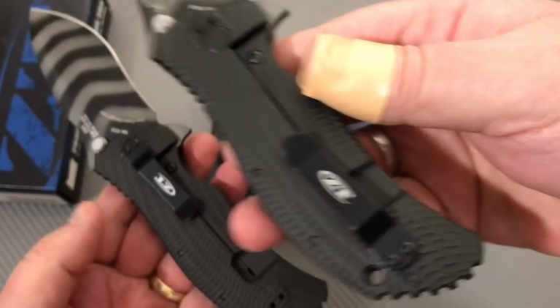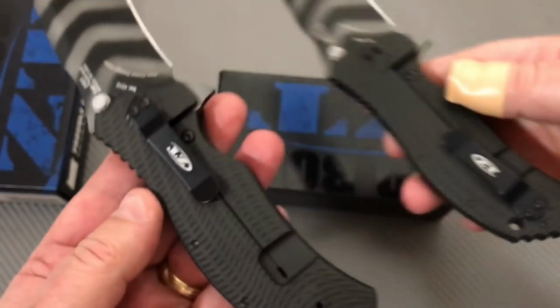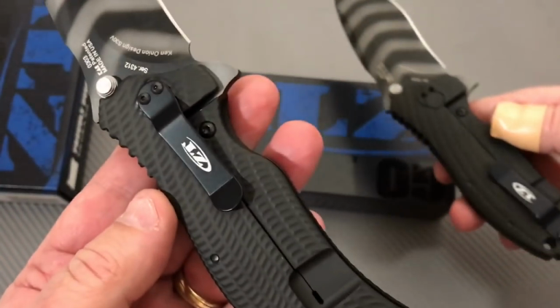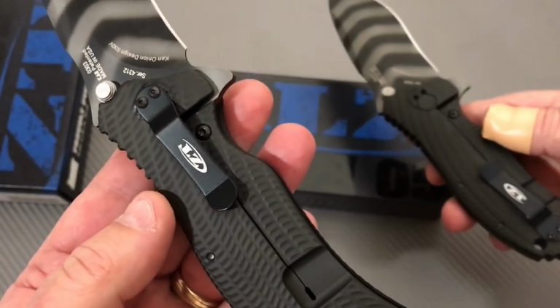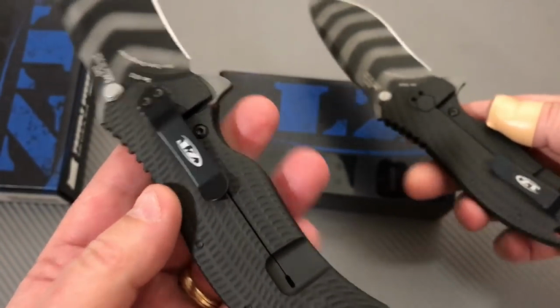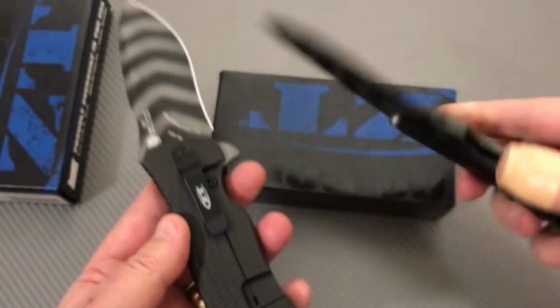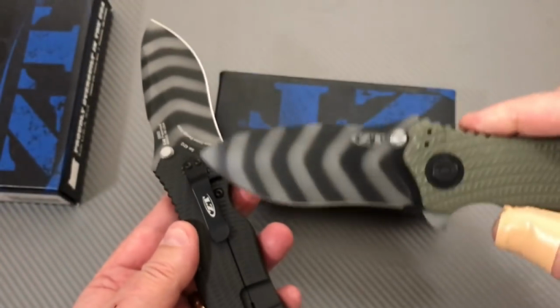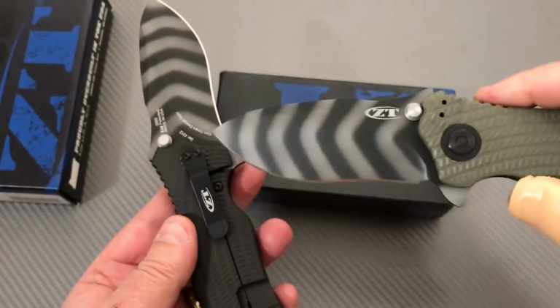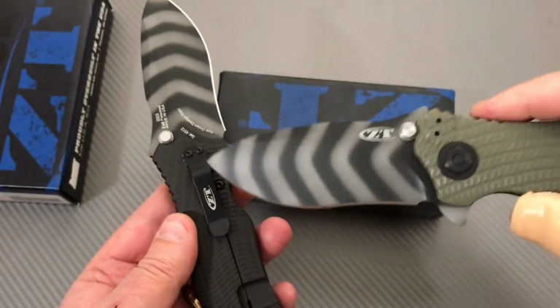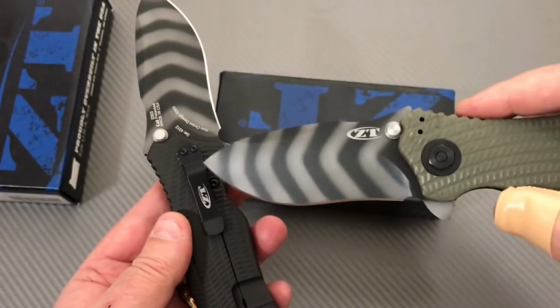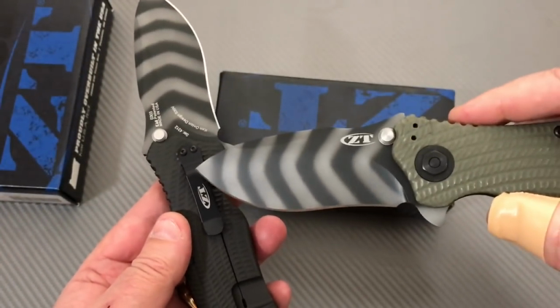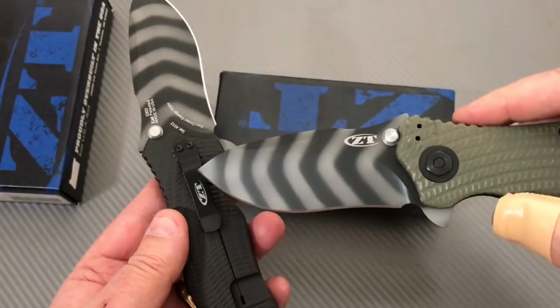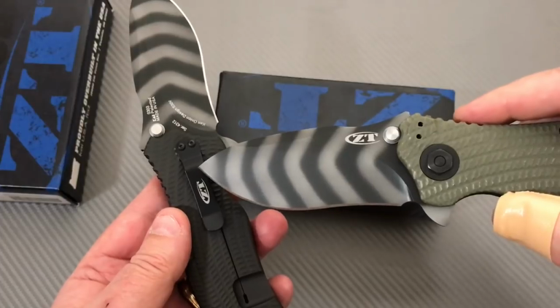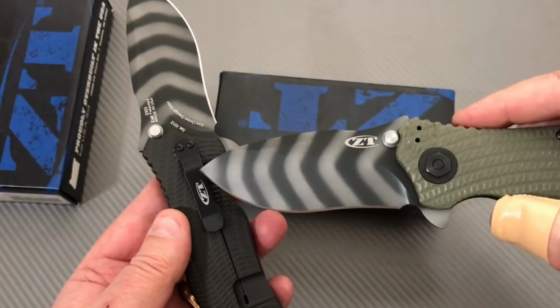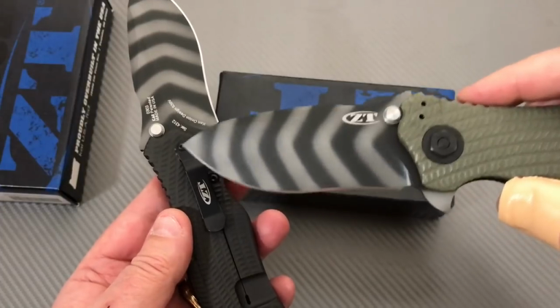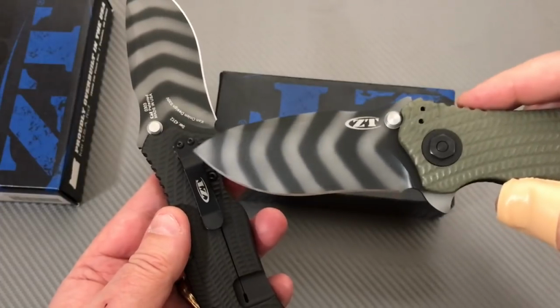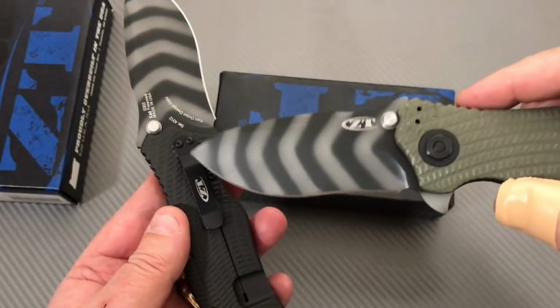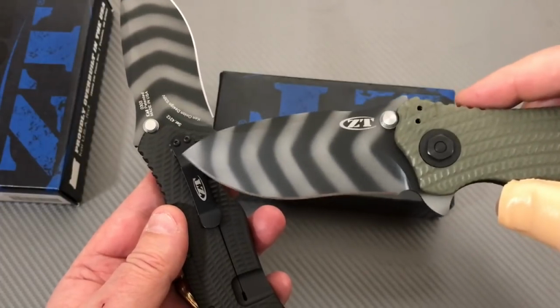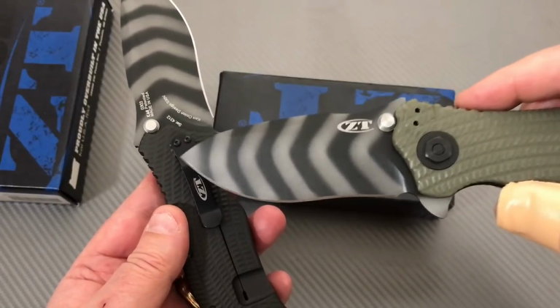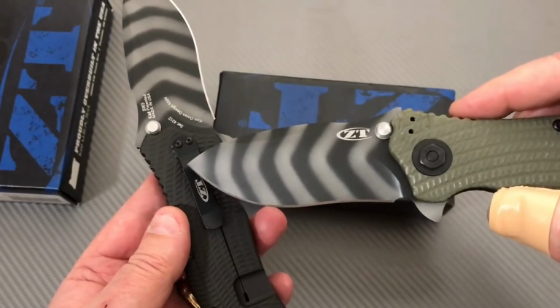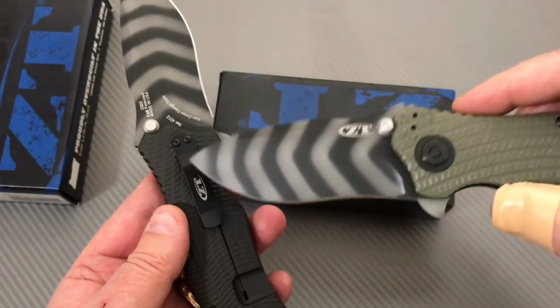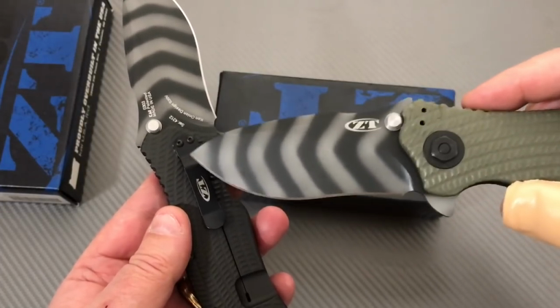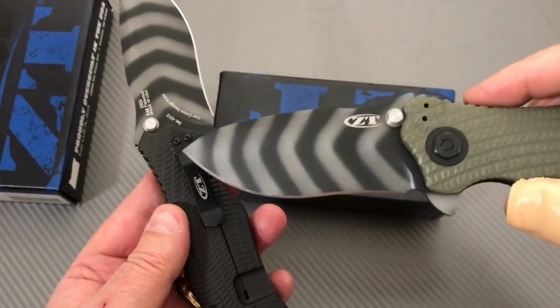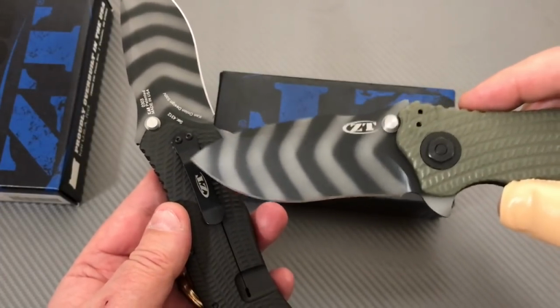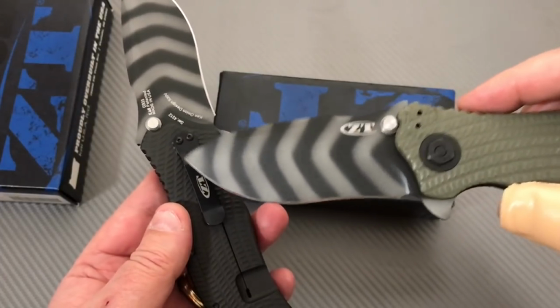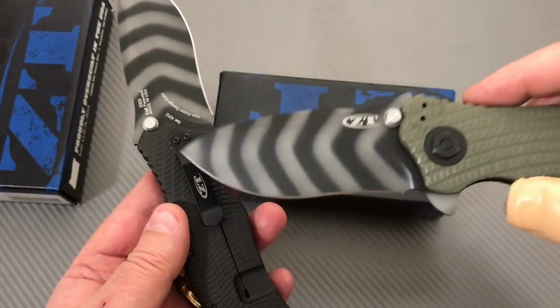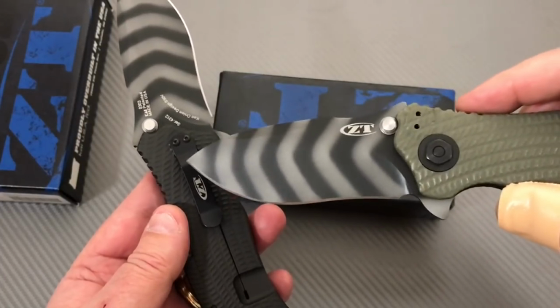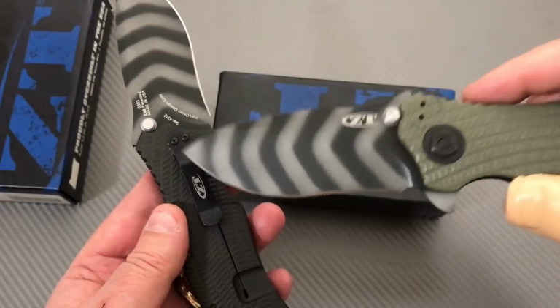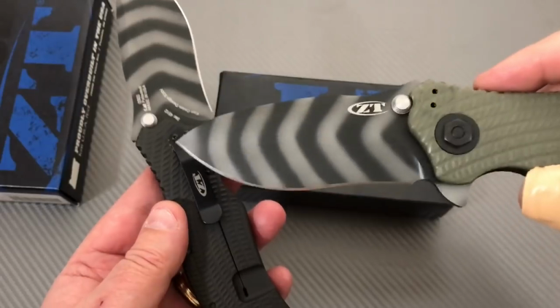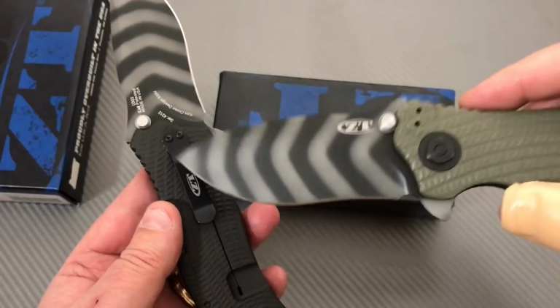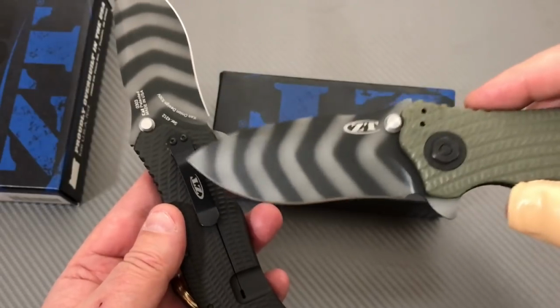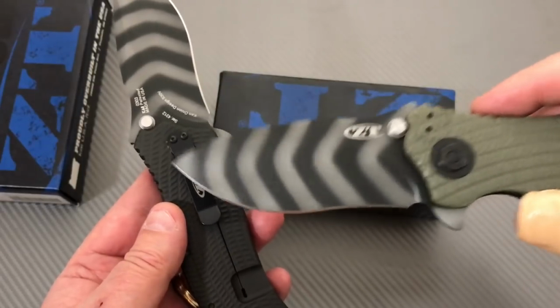Want to look at tip up? Want to look at tip down? Hey Blackie — 1992 called, they want their tip-down carry back!